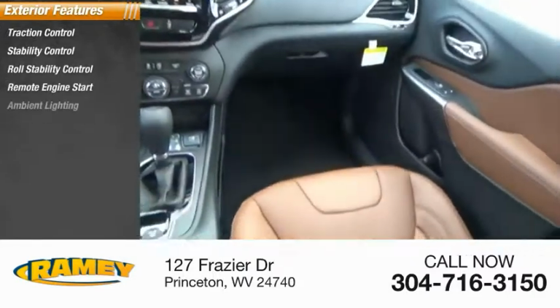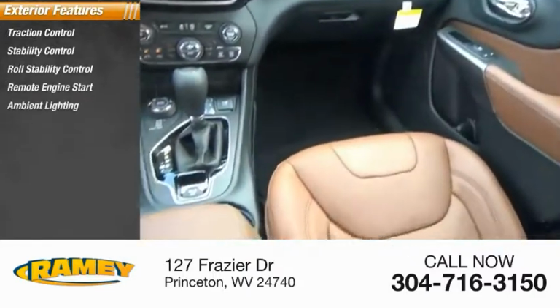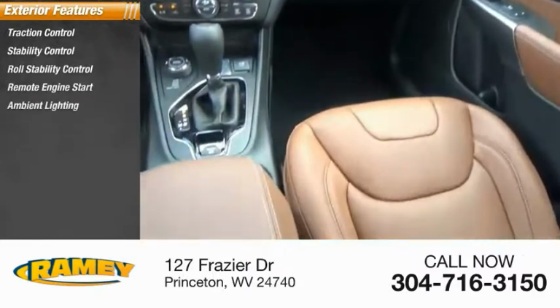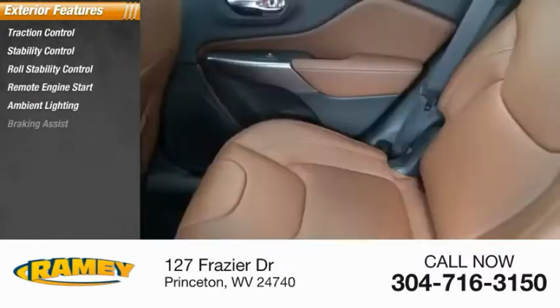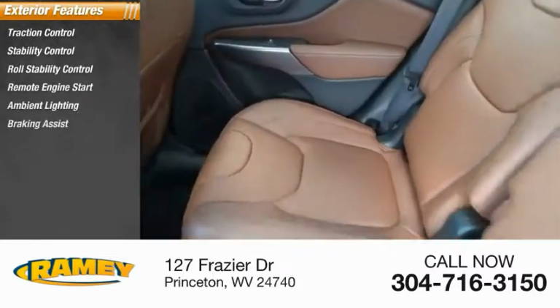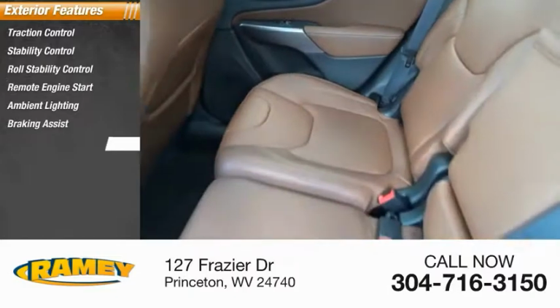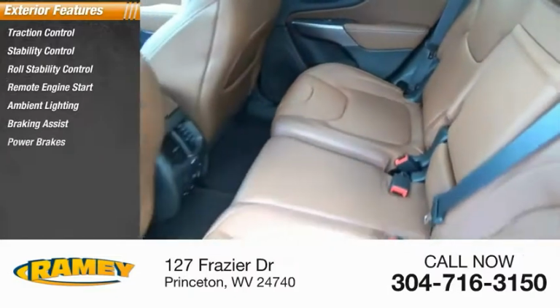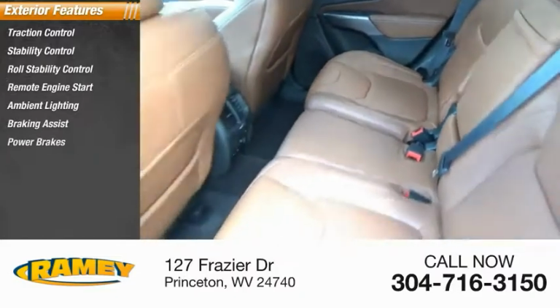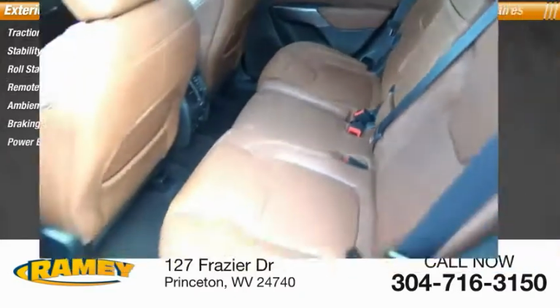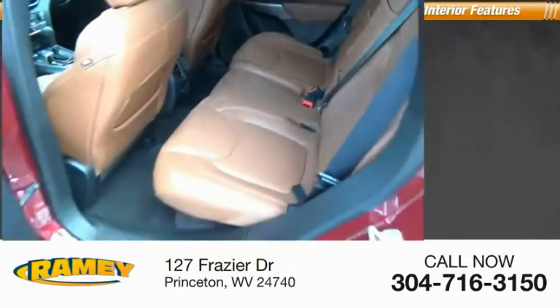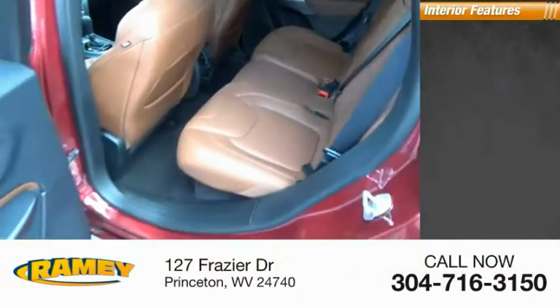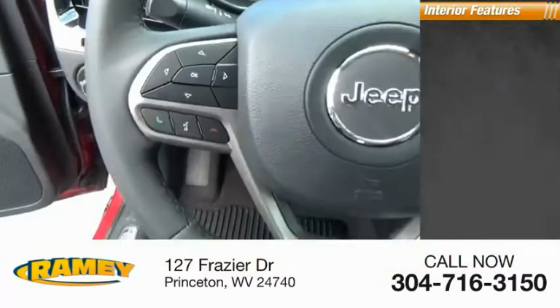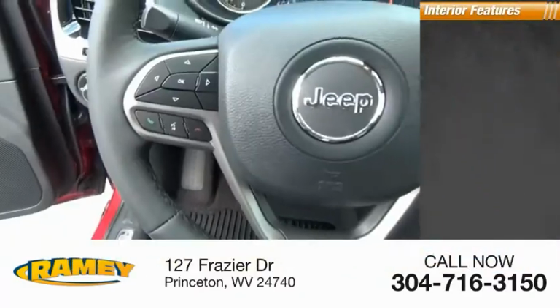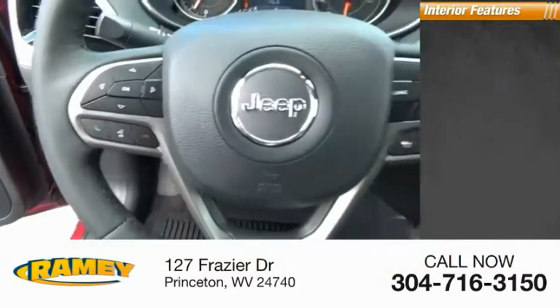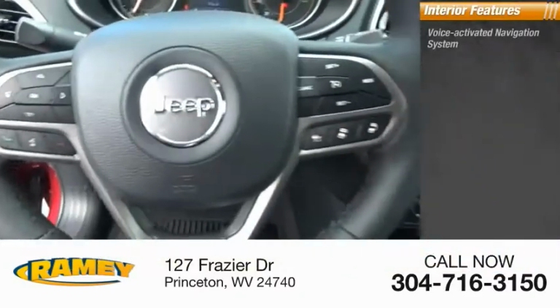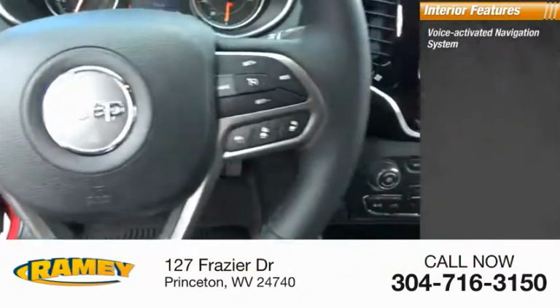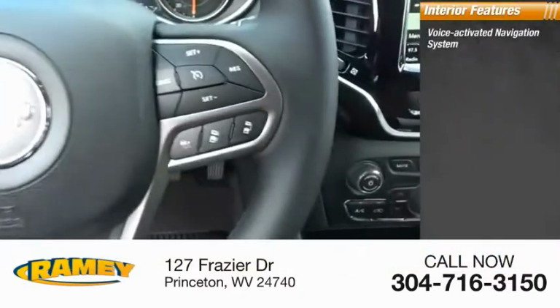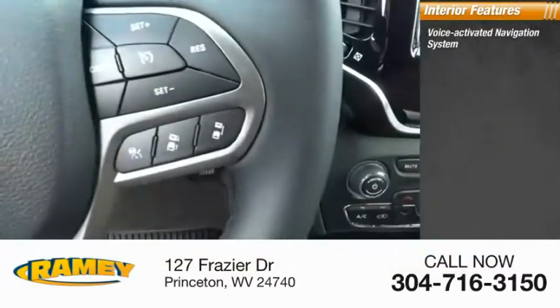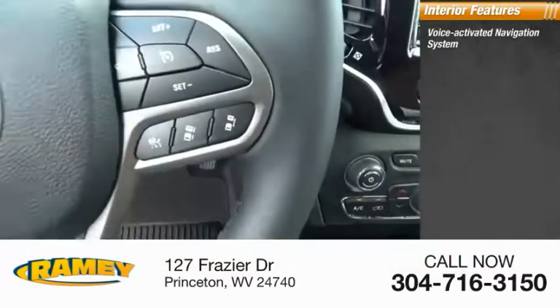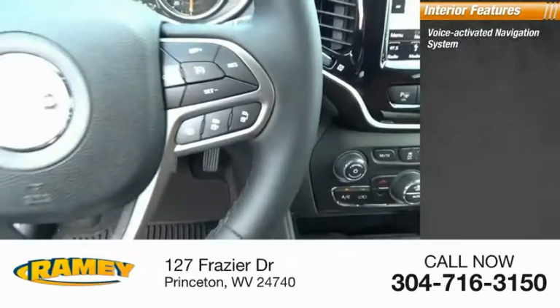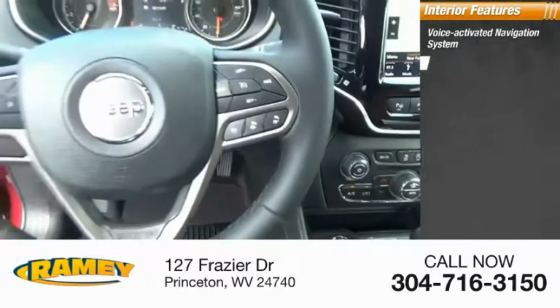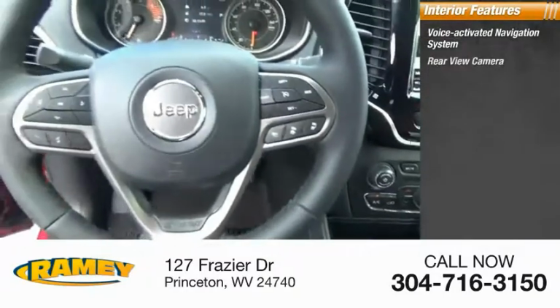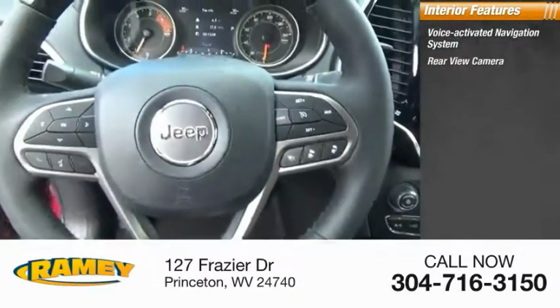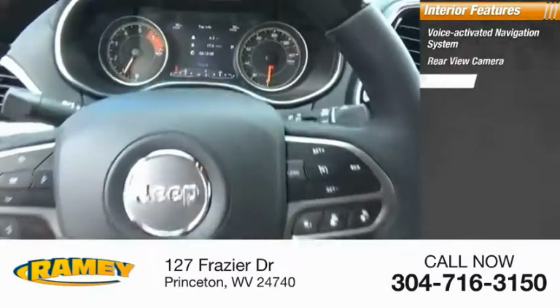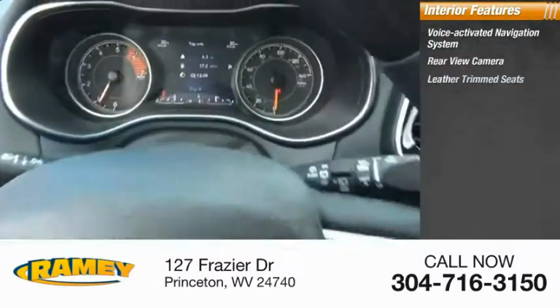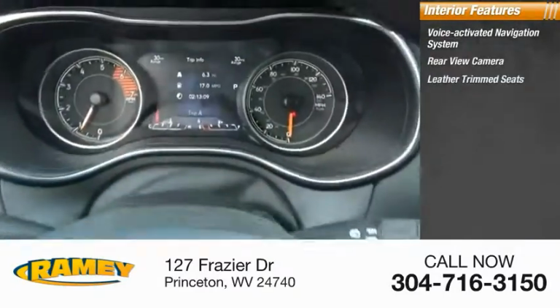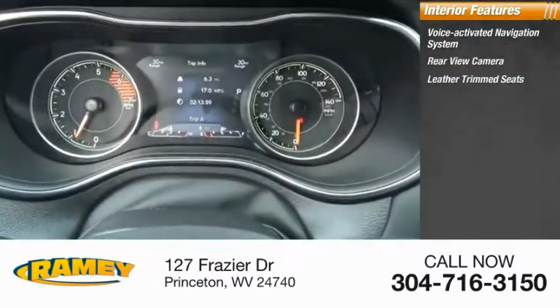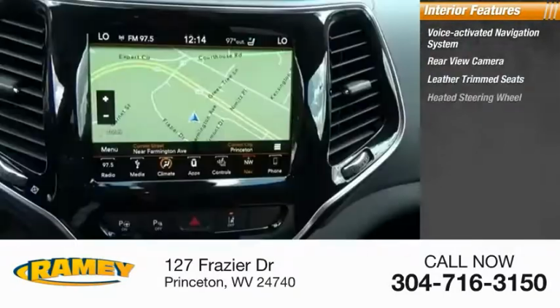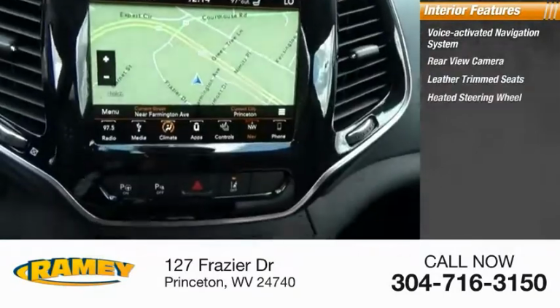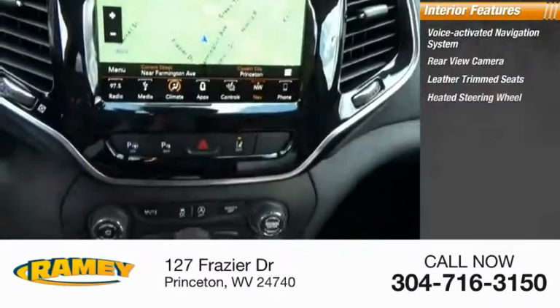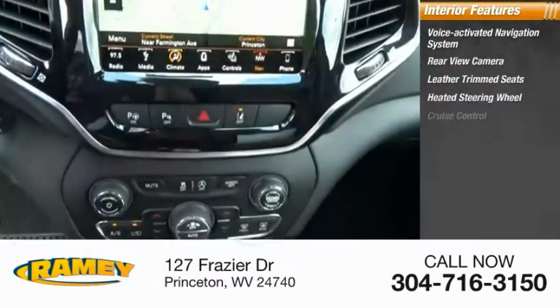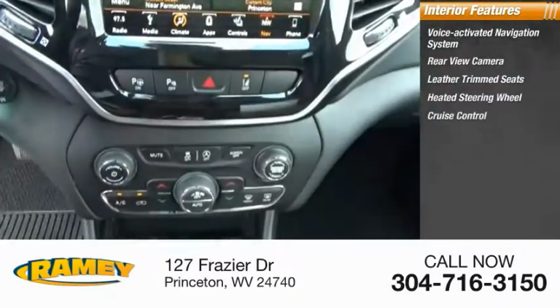Ambient lighting, braking assist, power brakes. Inside you'll find a voice-activated navigation system, rear-view camera, leather-trimmed seats, heated steering wheel, cruise control.